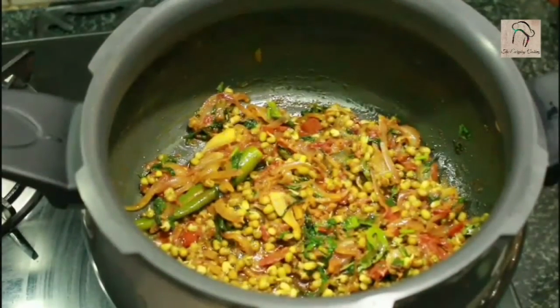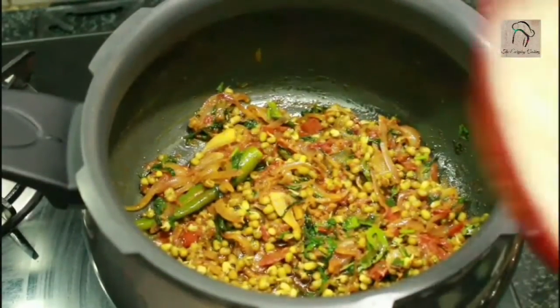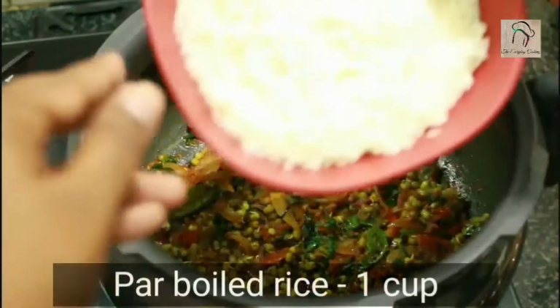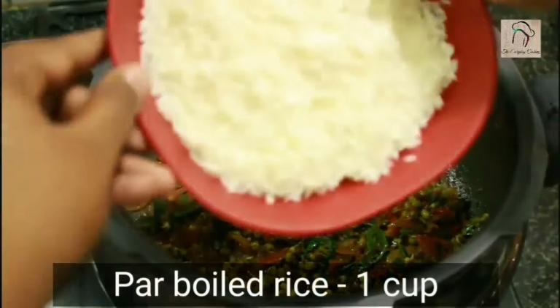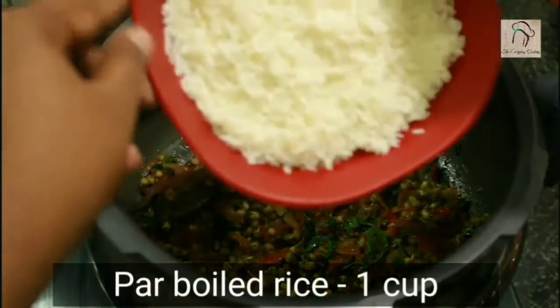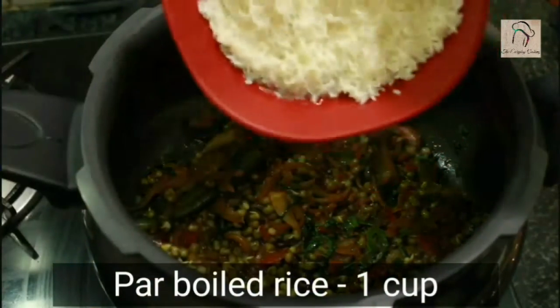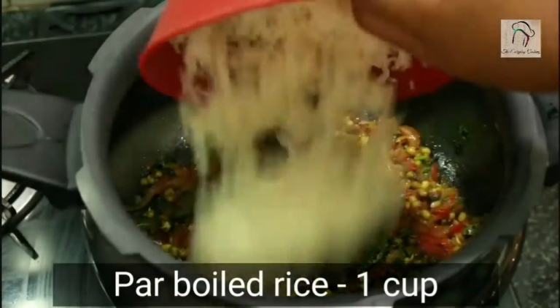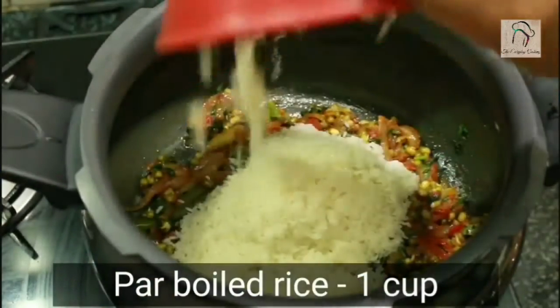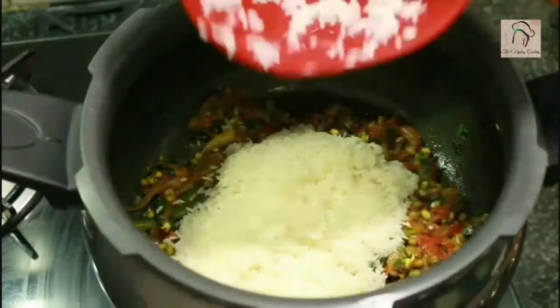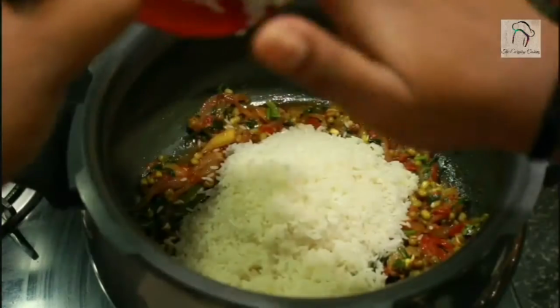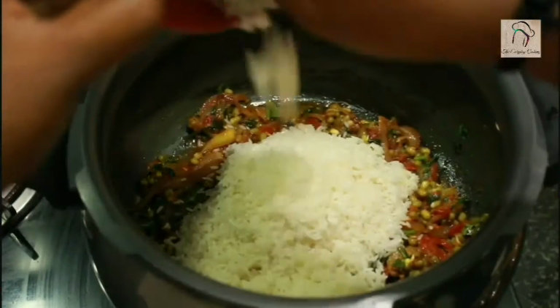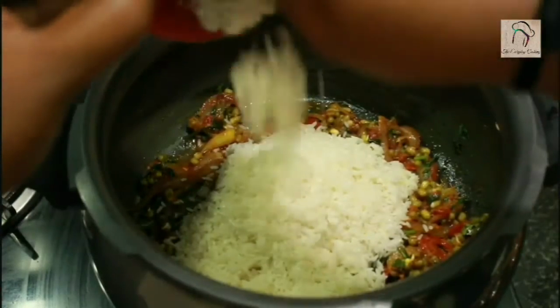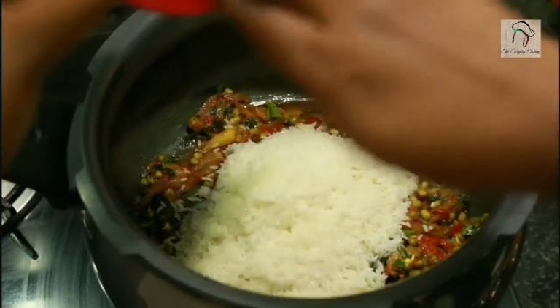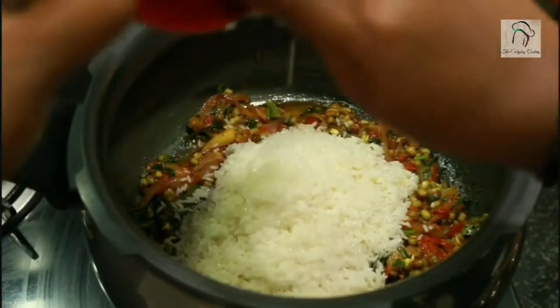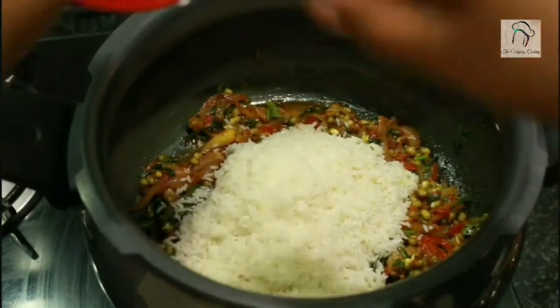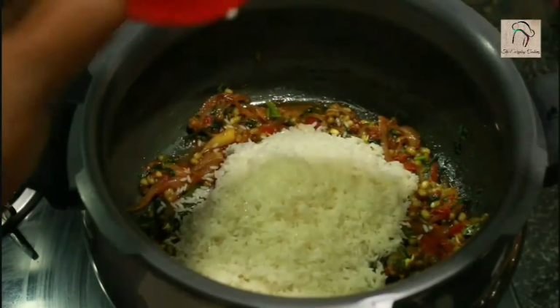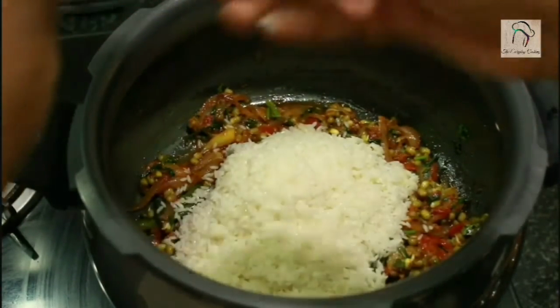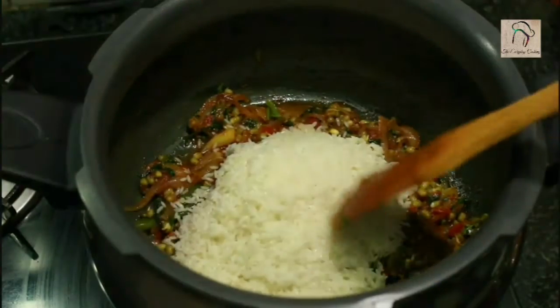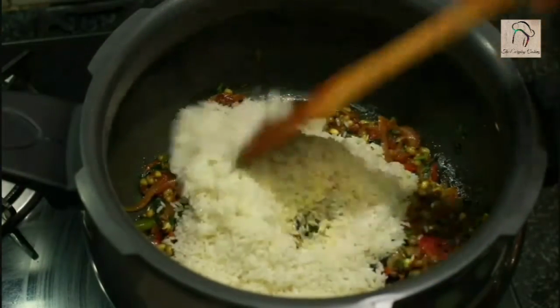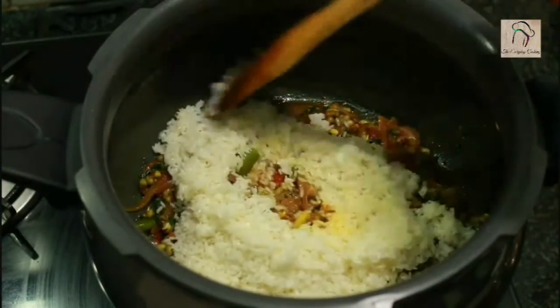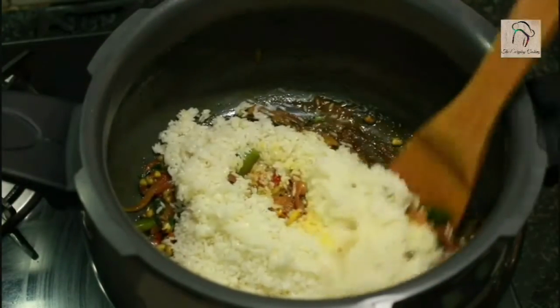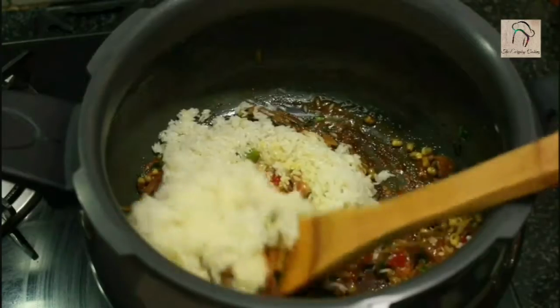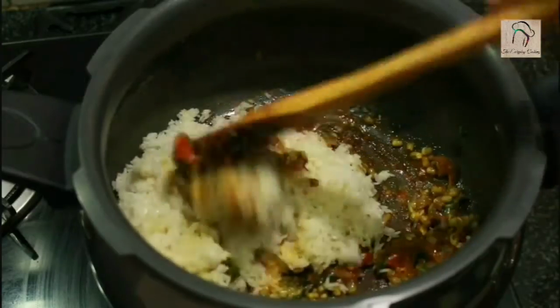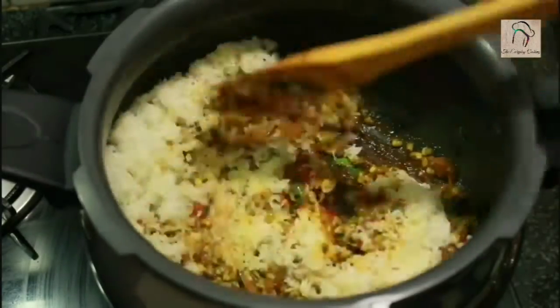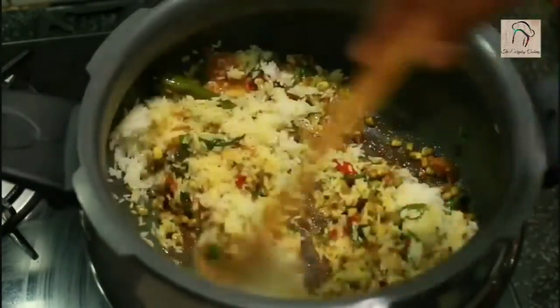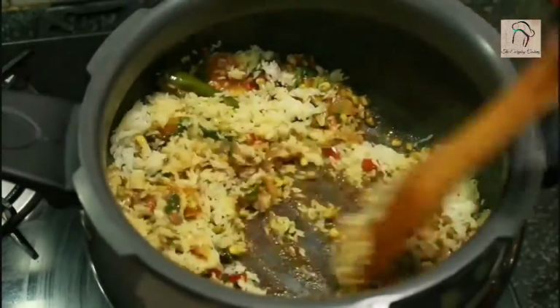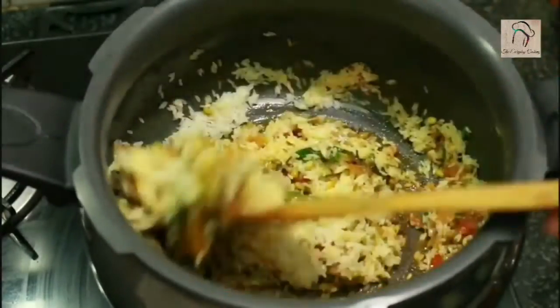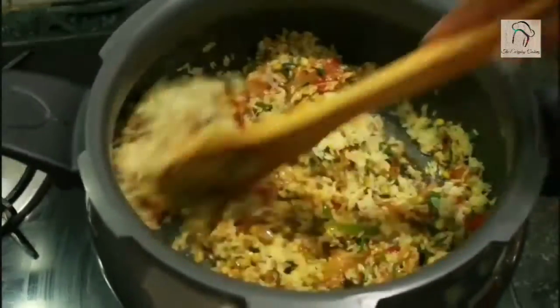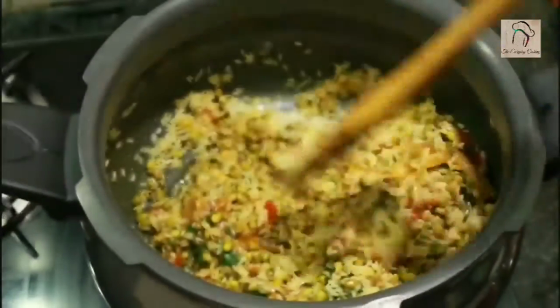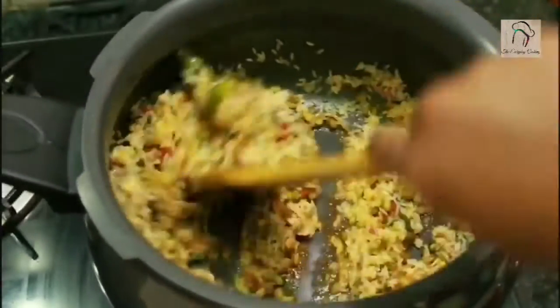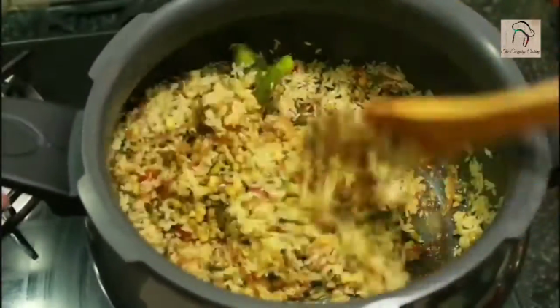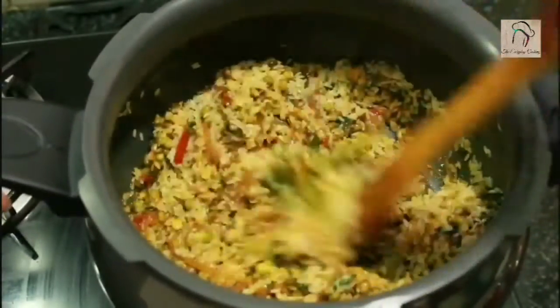Next, let us add the rice — 1 cup of parboiled rice. You don't need to soak the rice; you can clean it and add it directly. Saute the rice for a few more minutes. Sauteing the rice will enhance the taste and give a nice texture.